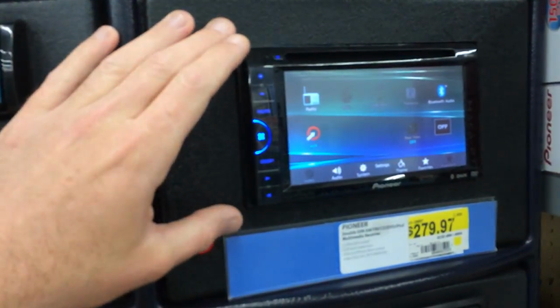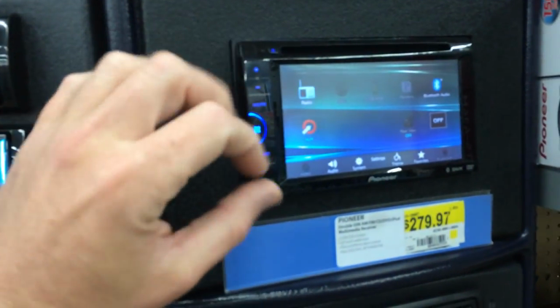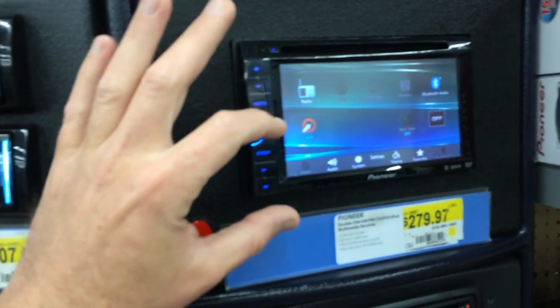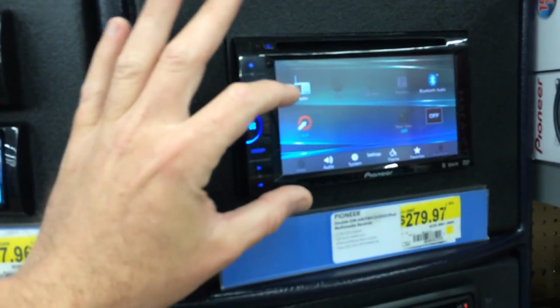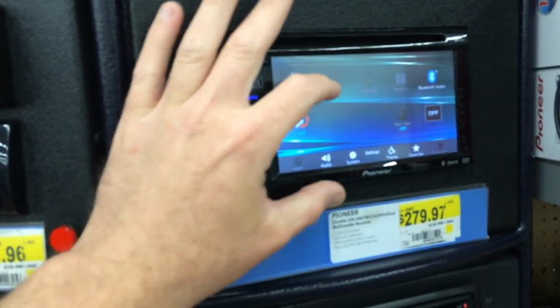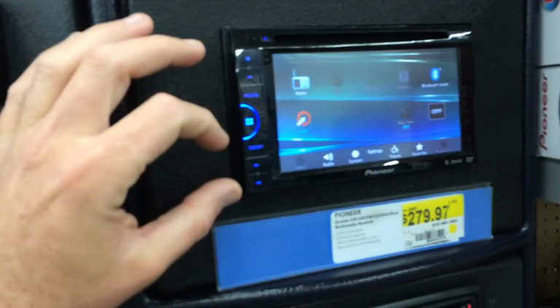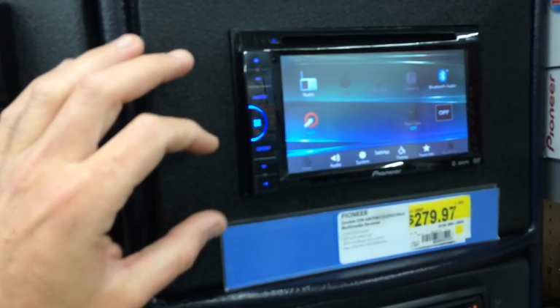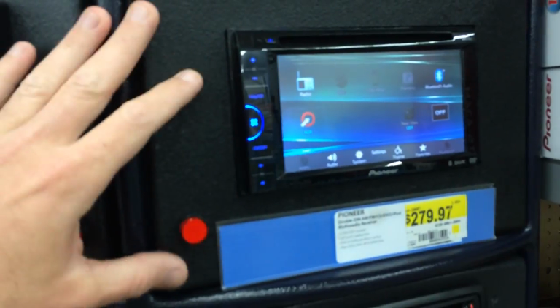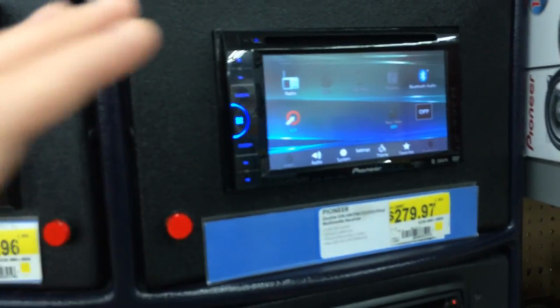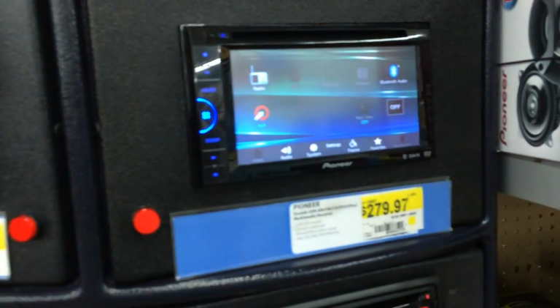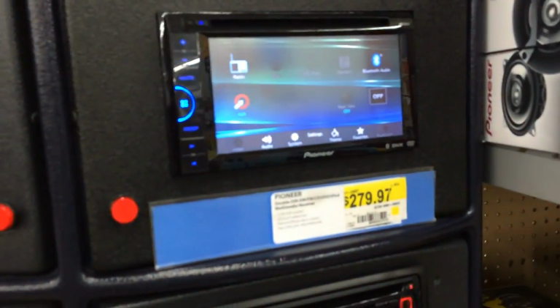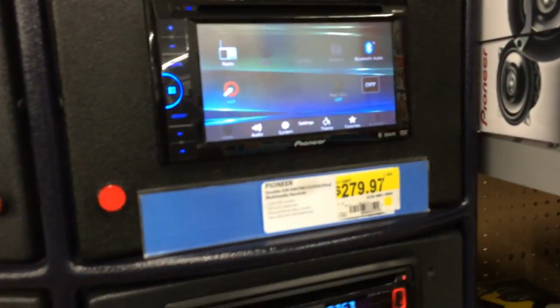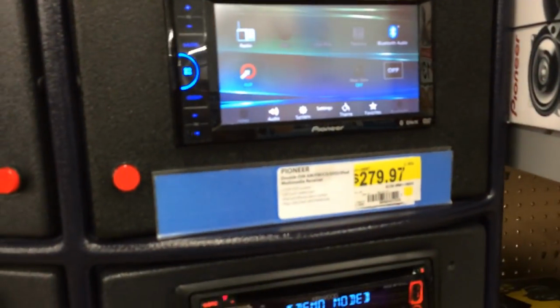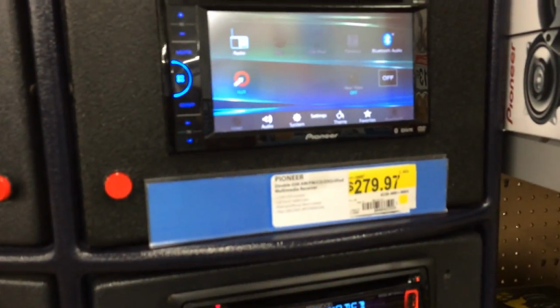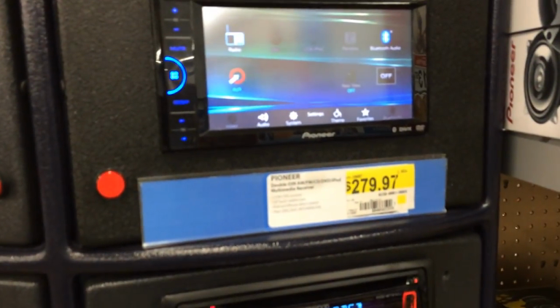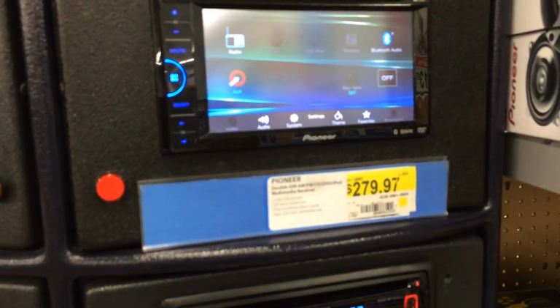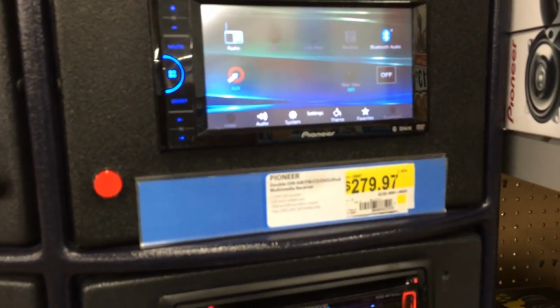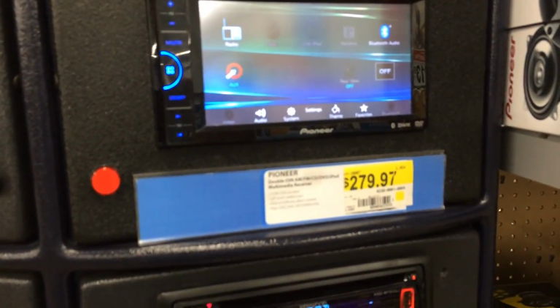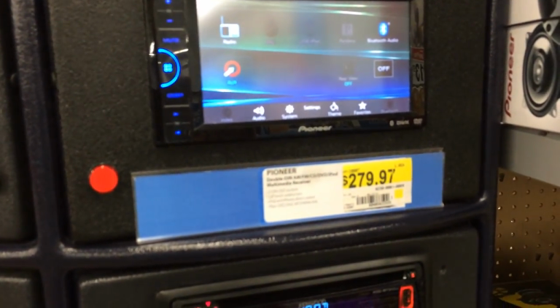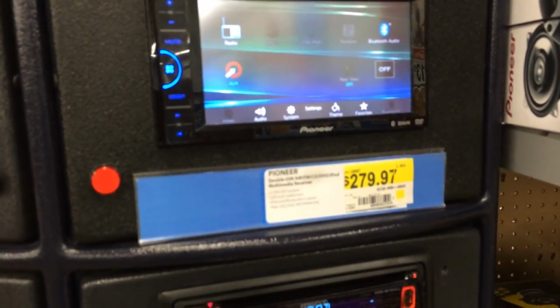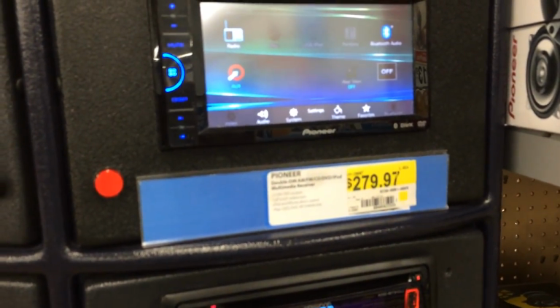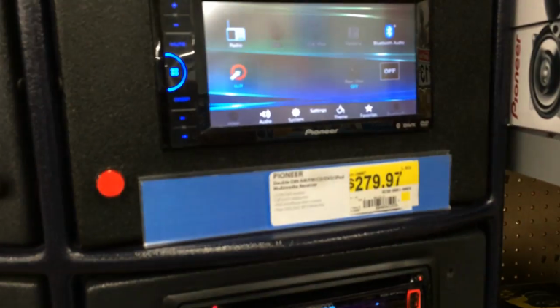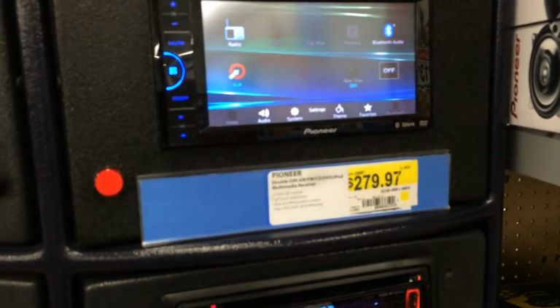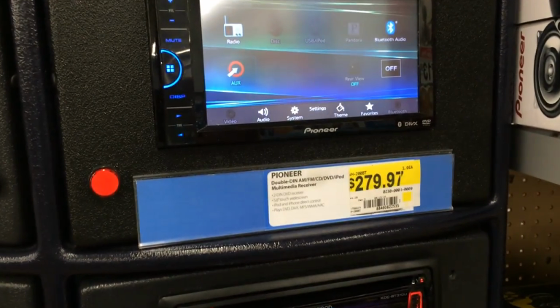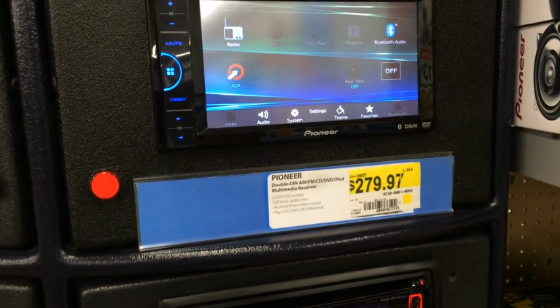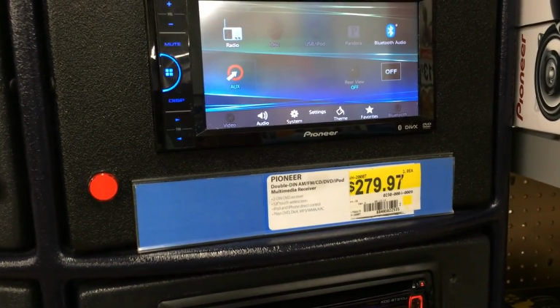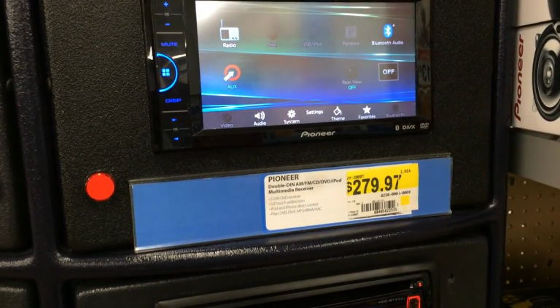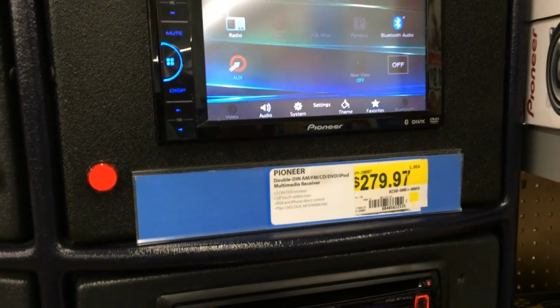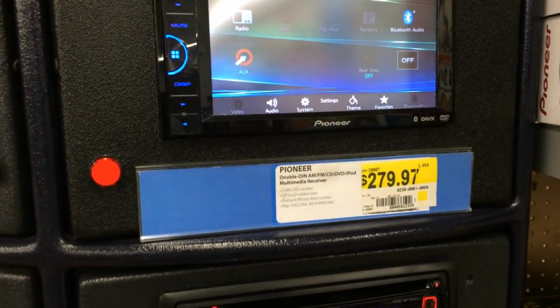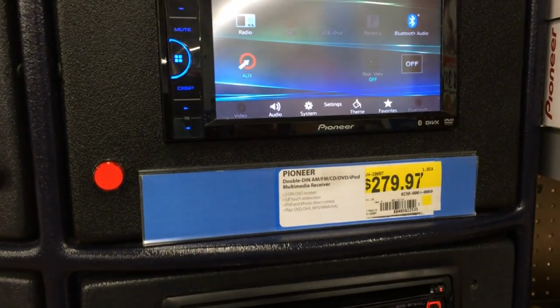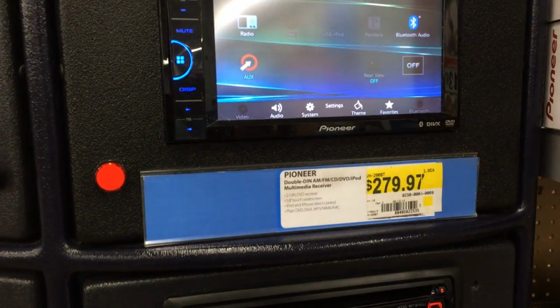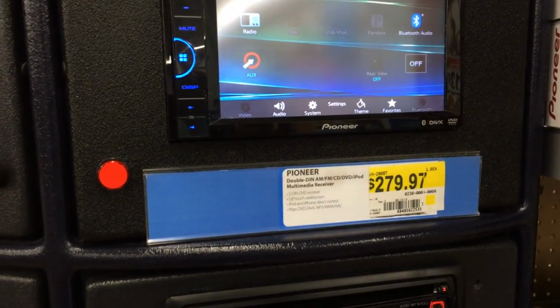It'll look better without having a stupid dash kit with a bunch of plastic. We can pick that up, and we'll put a link down there for Amazon to see if we can snag it cheaper. Nice unit, though — Pioneer.